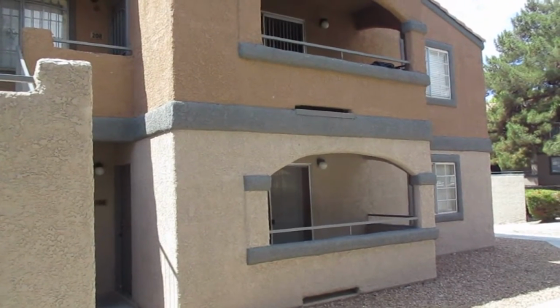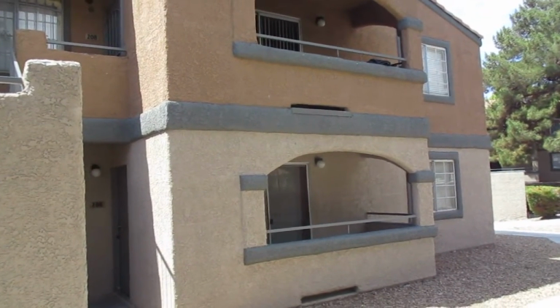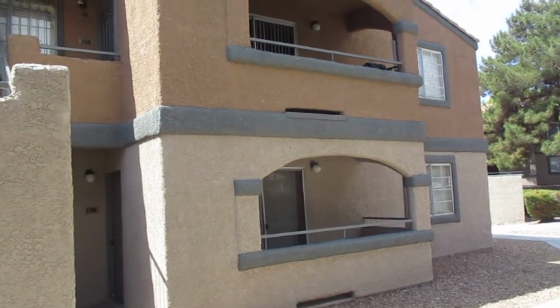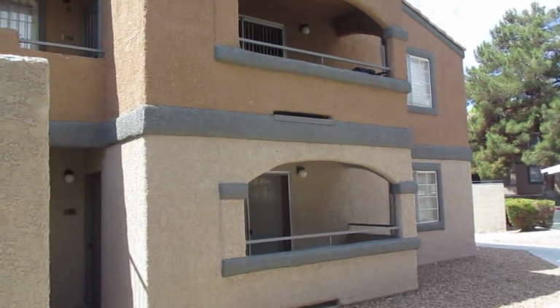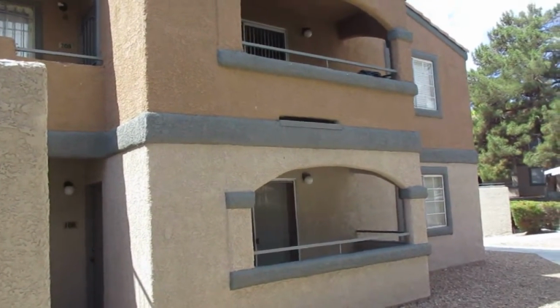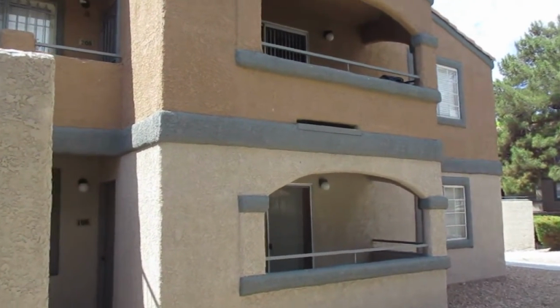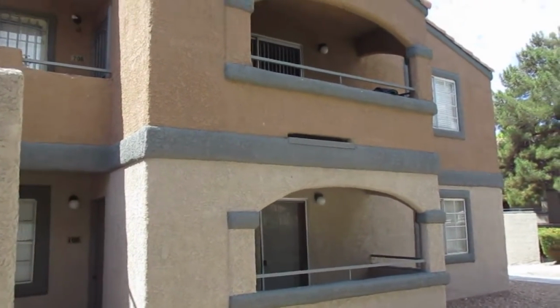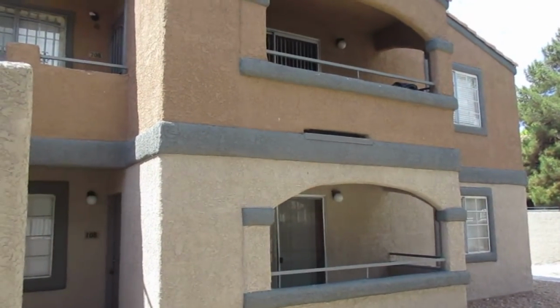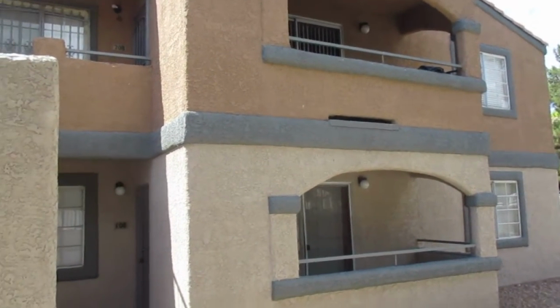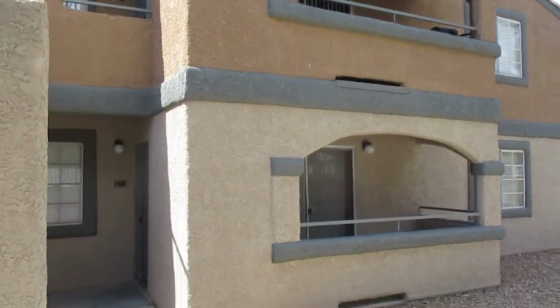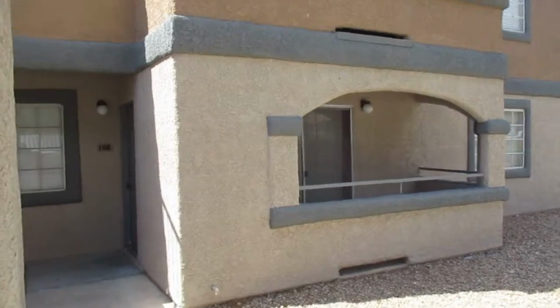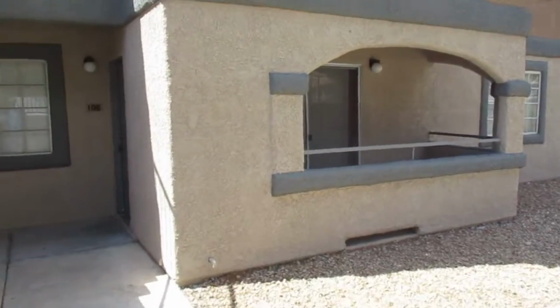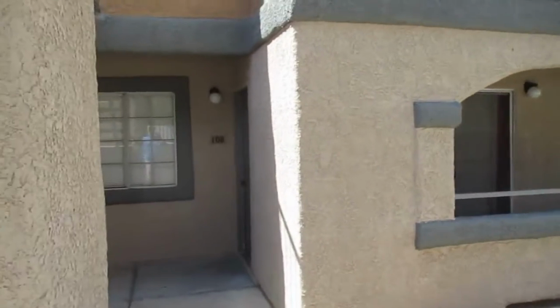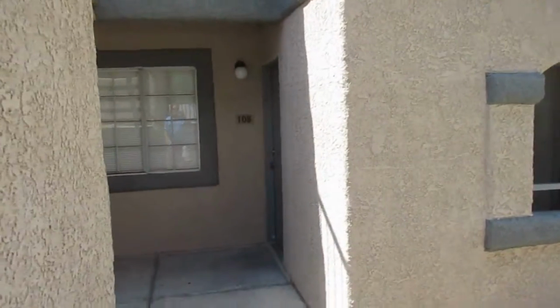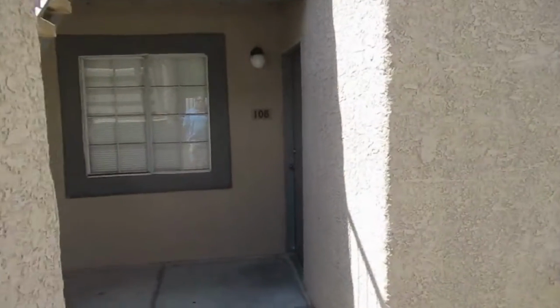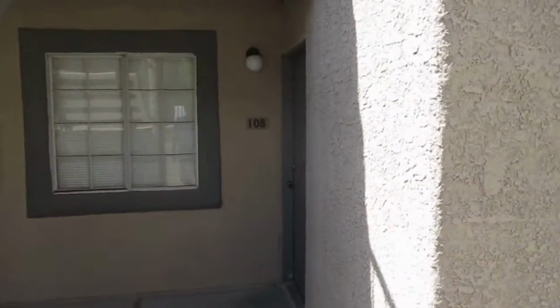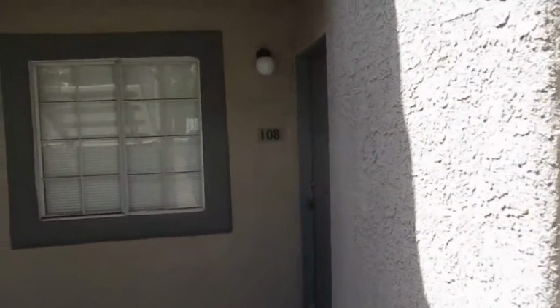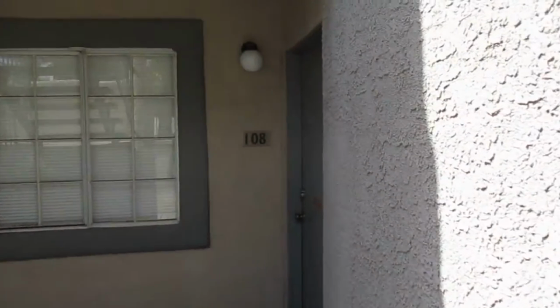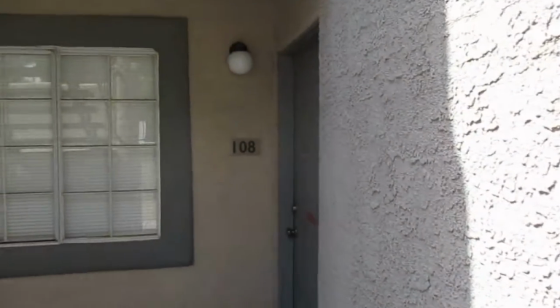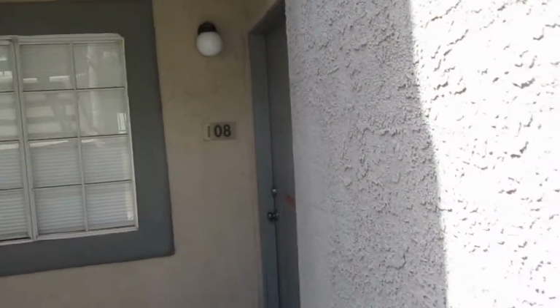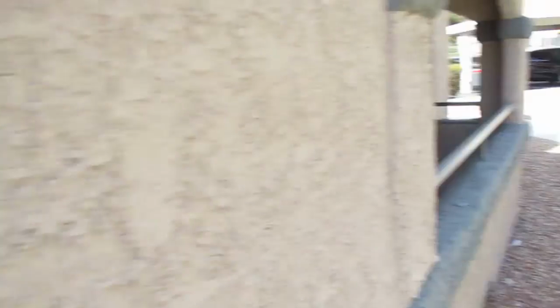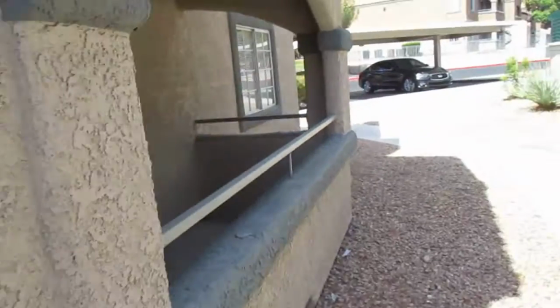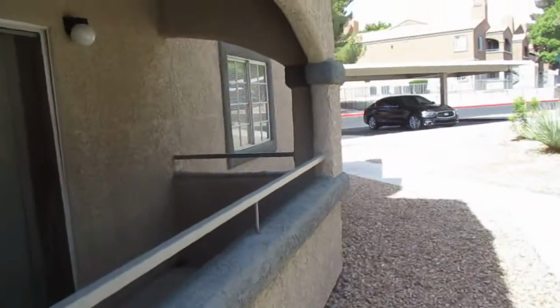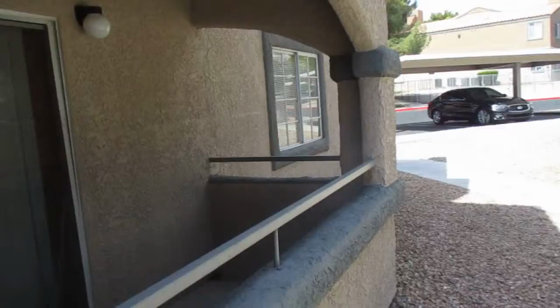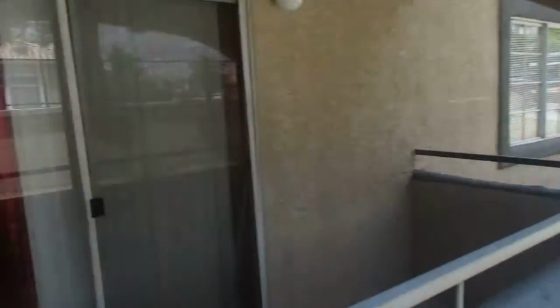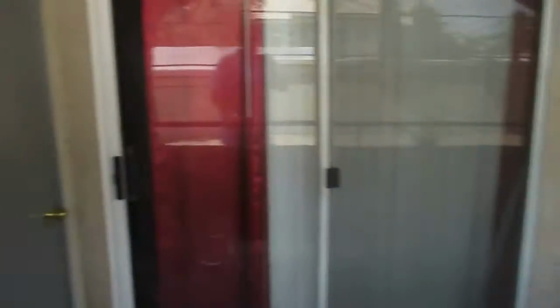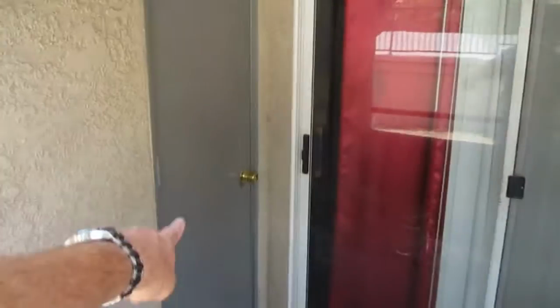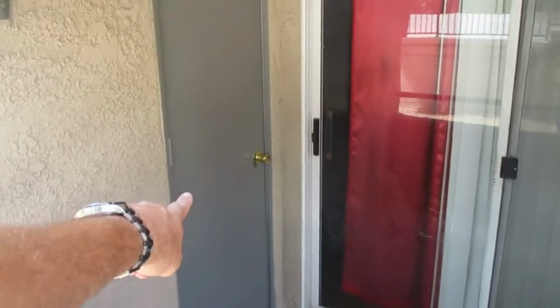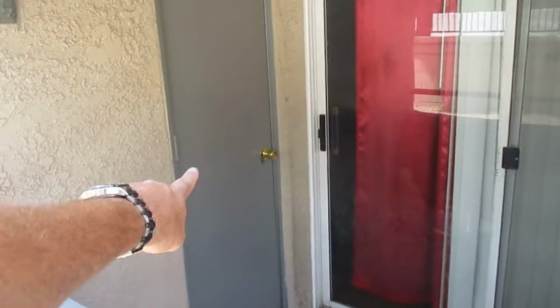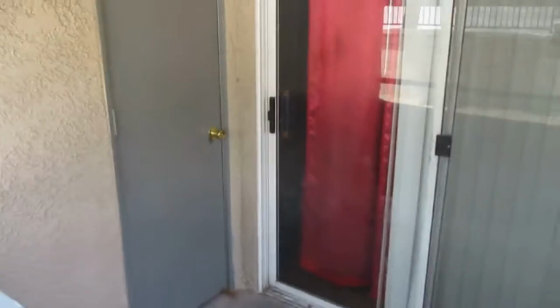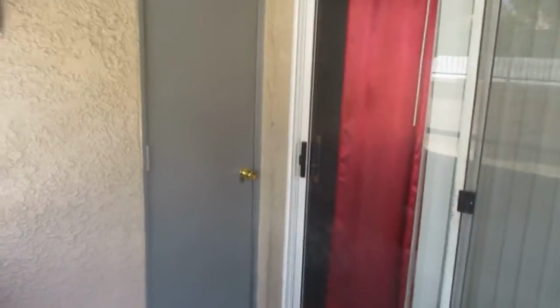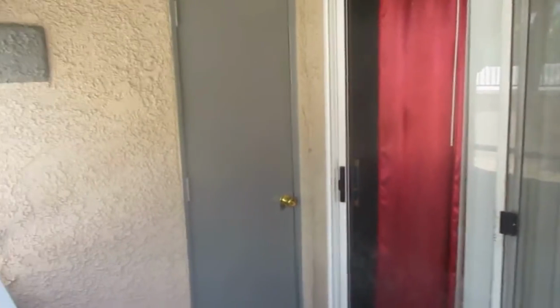Good morning, welcome to 5250 Mission Caramel, unit 108 — we're right here on the bottom floor. The first thing I wanted to show you is the closet right there on the patio. It's locked.